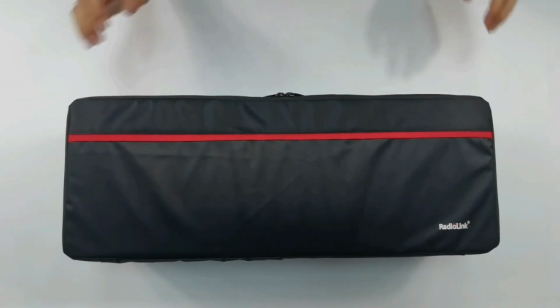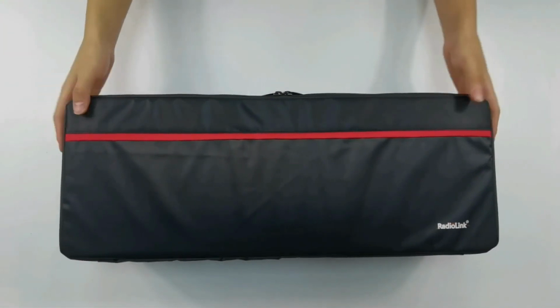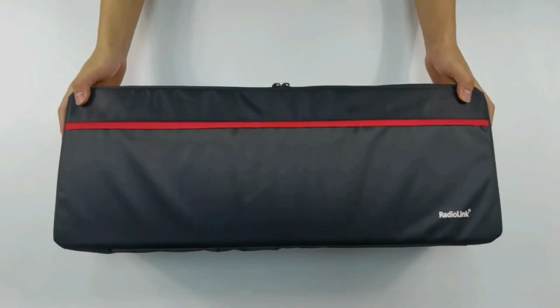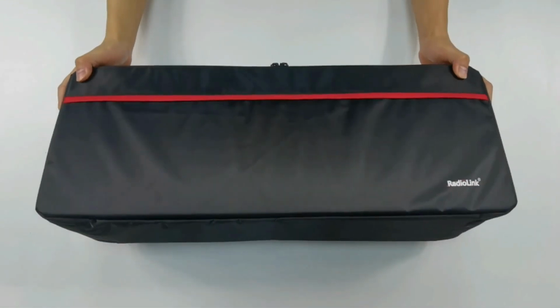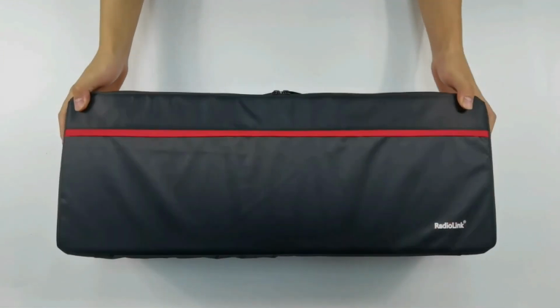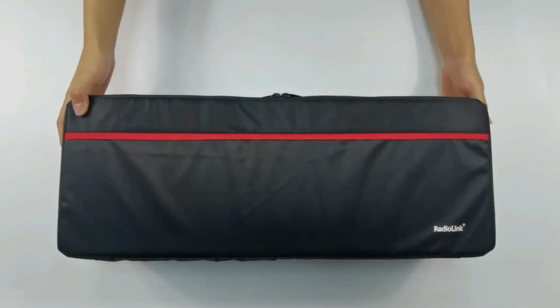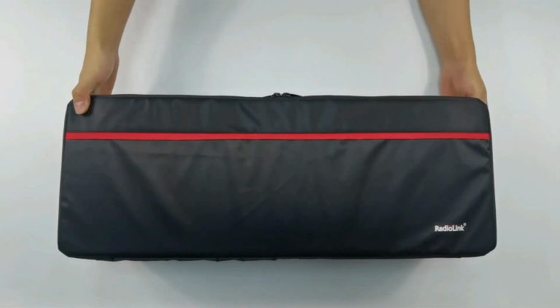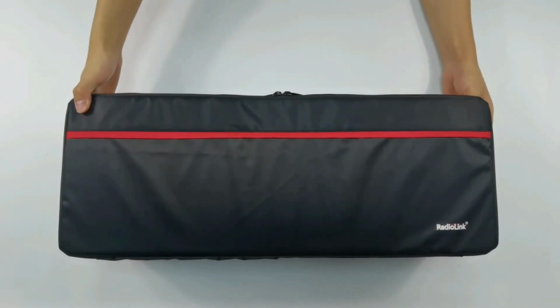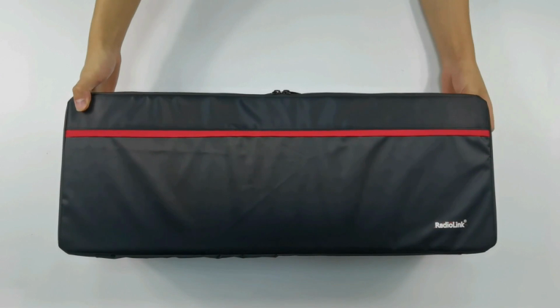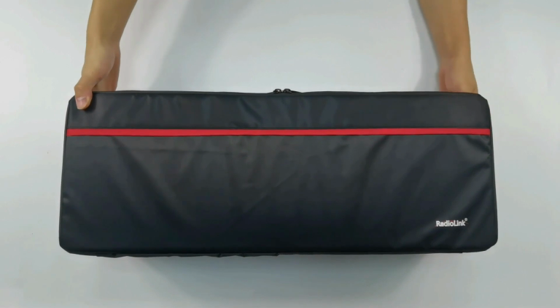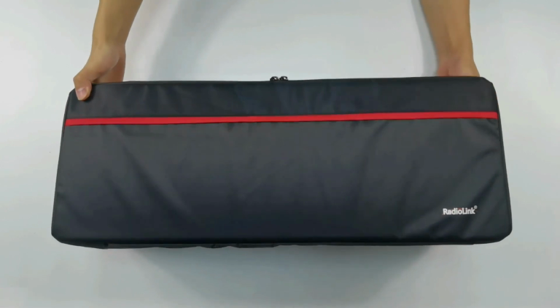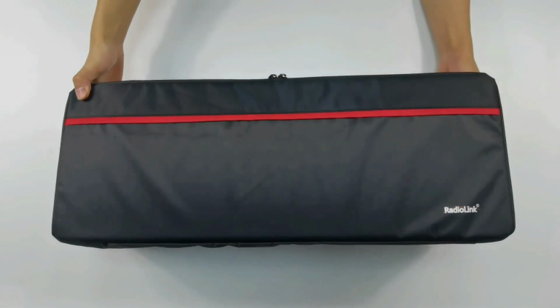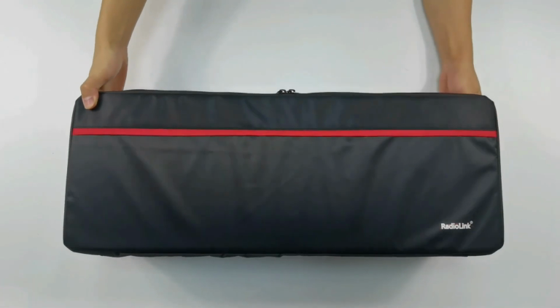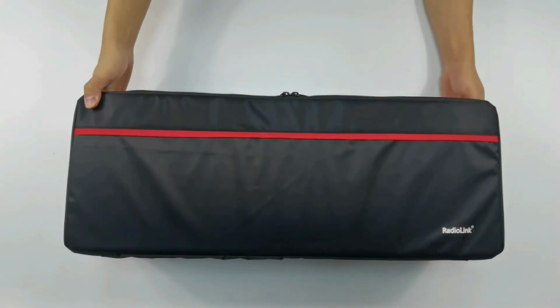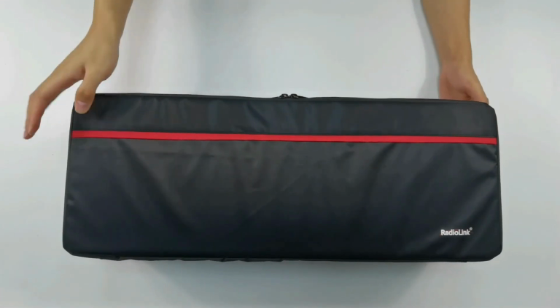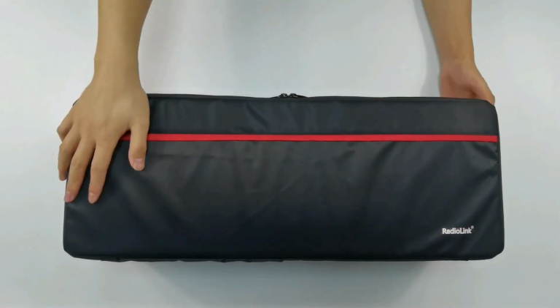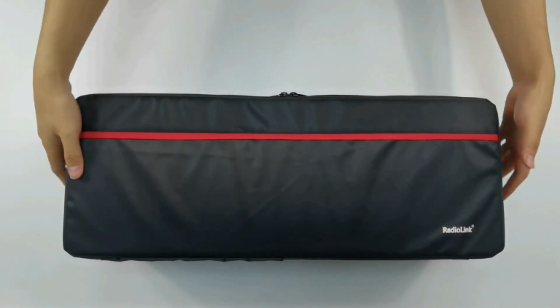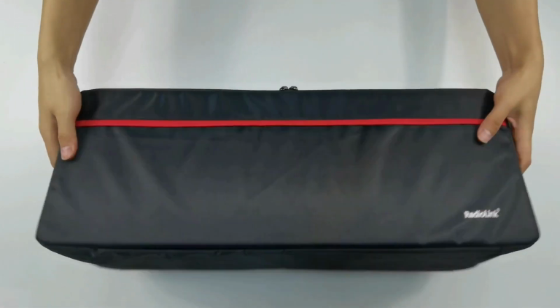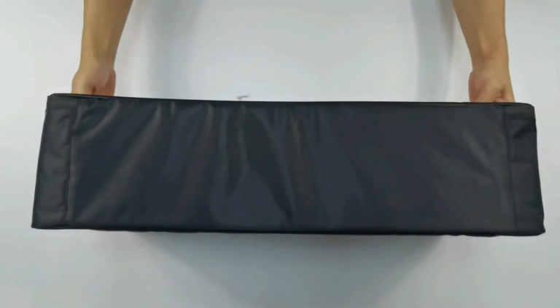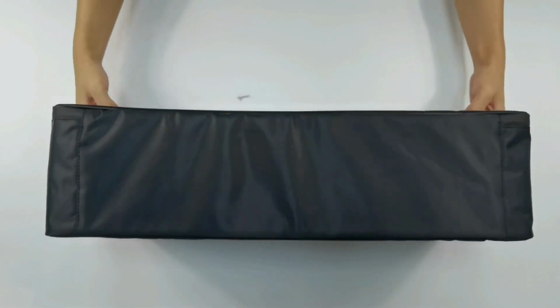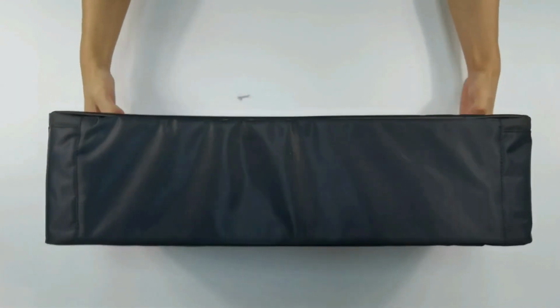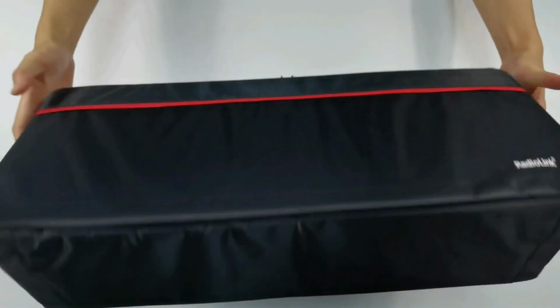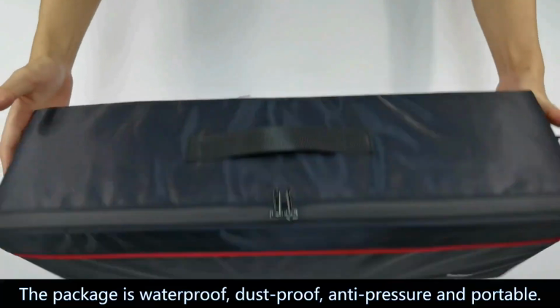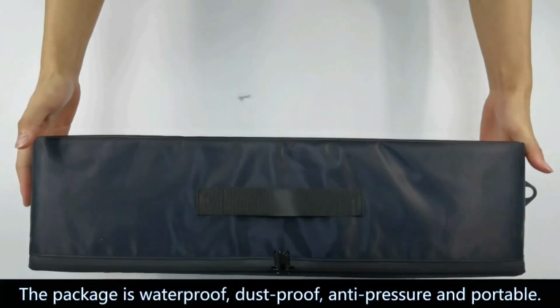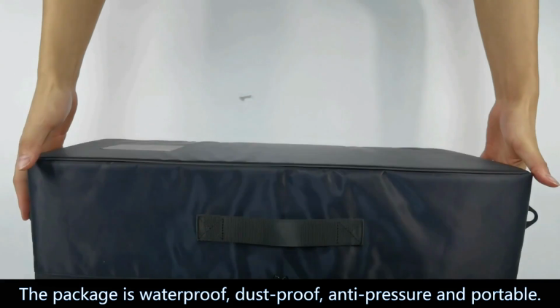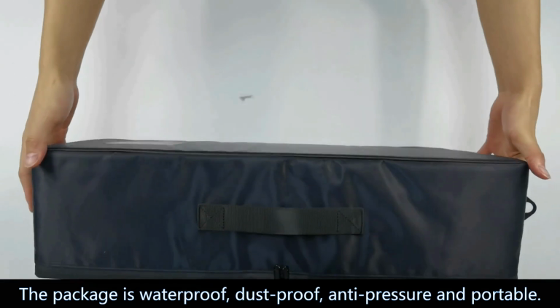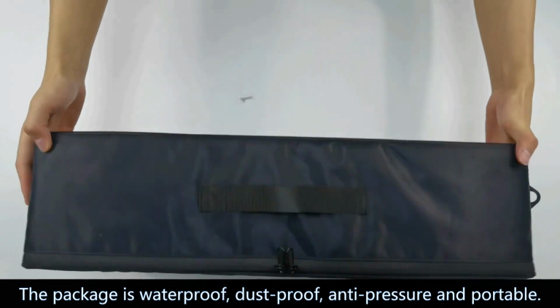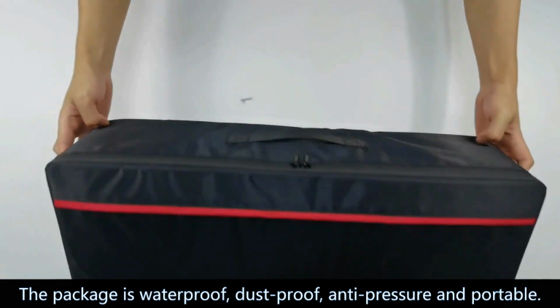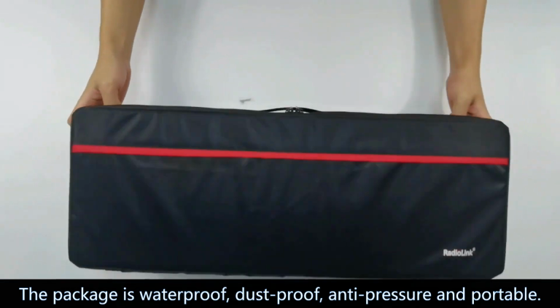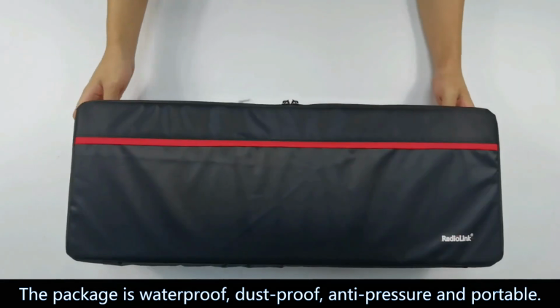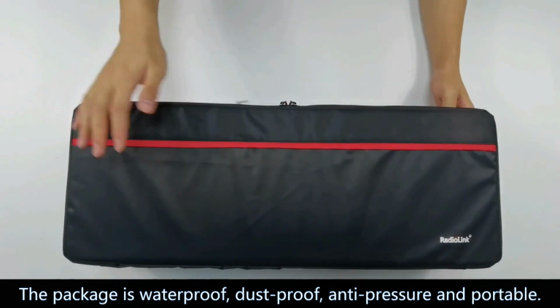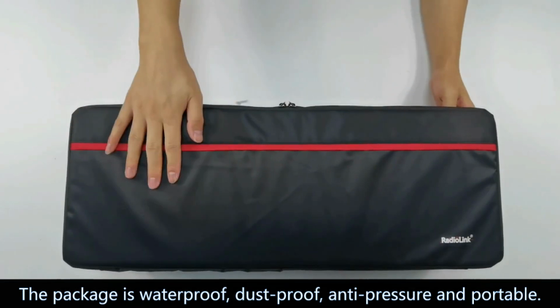Here is the package of the A560. It is waterproof, dustproof, anti-pressure, and portable.